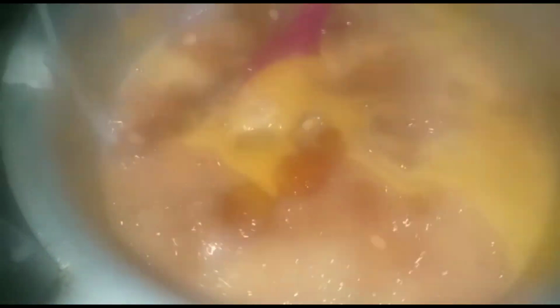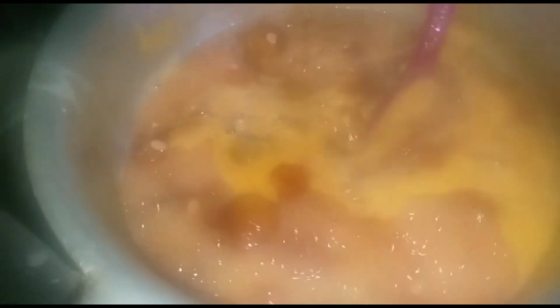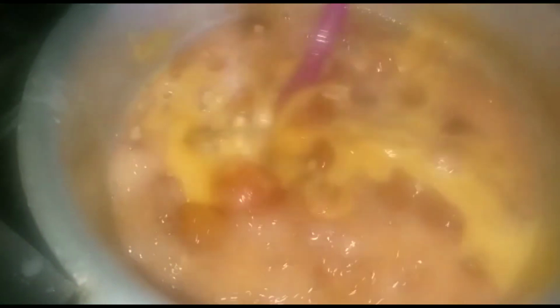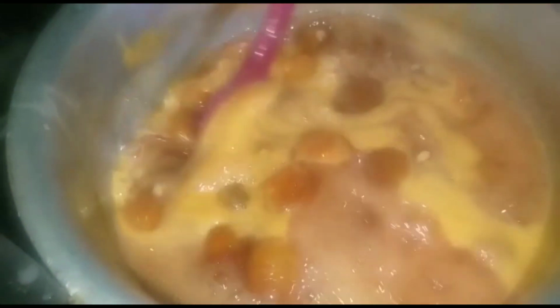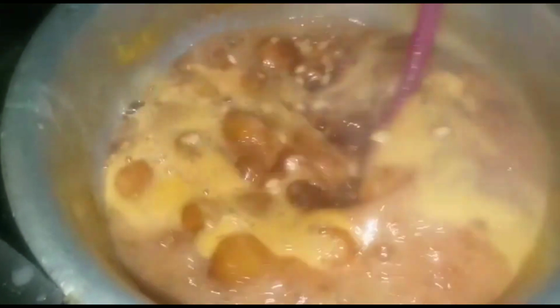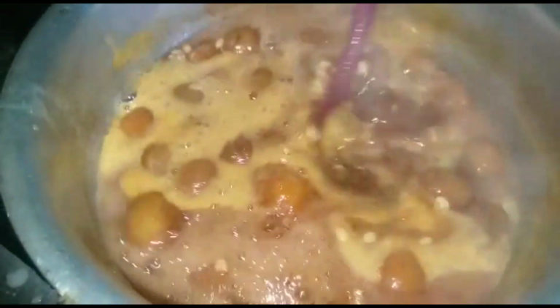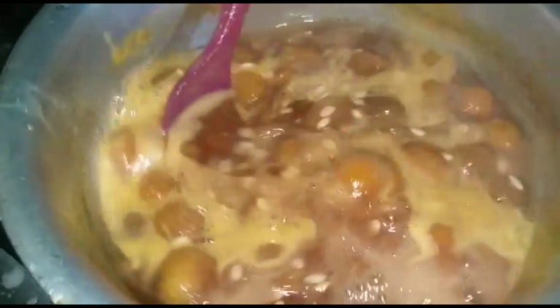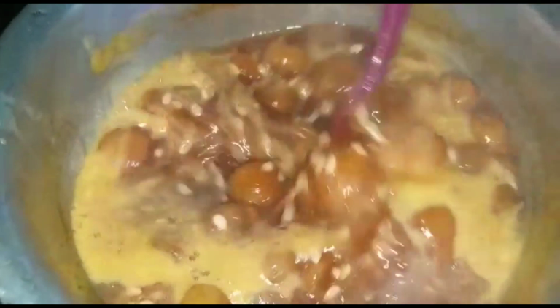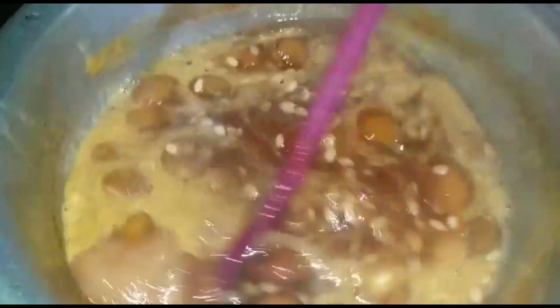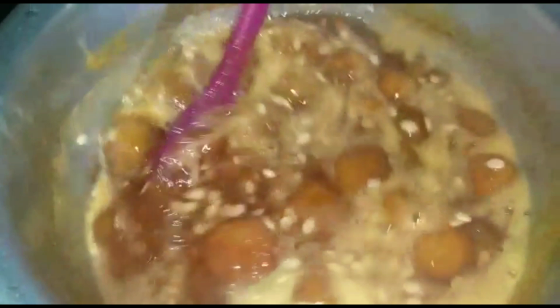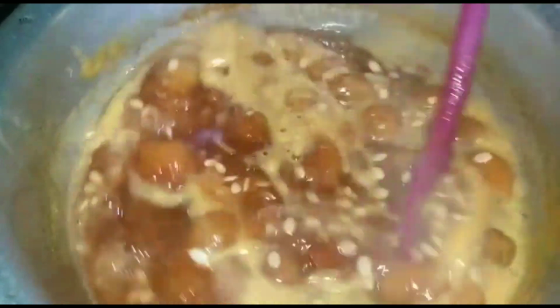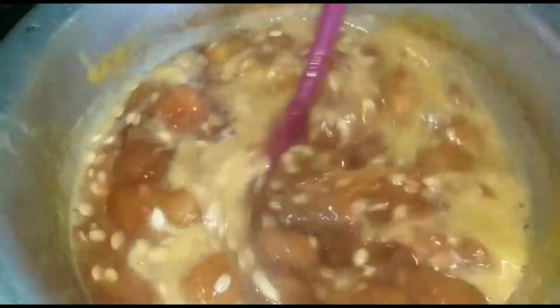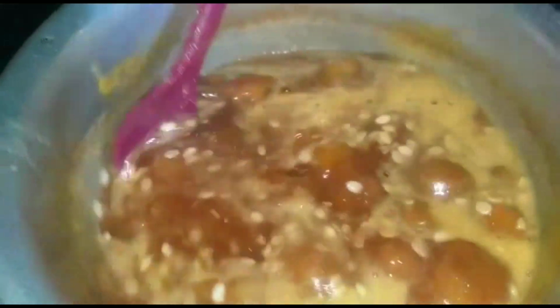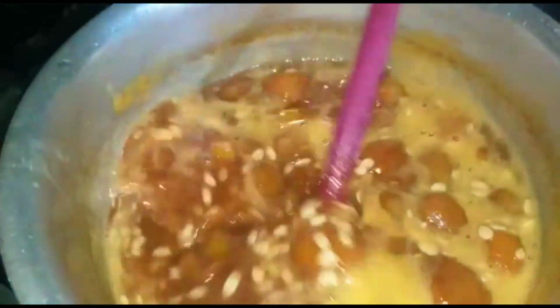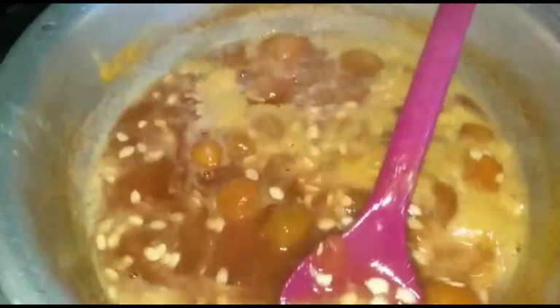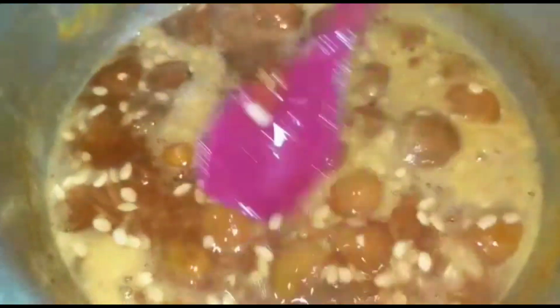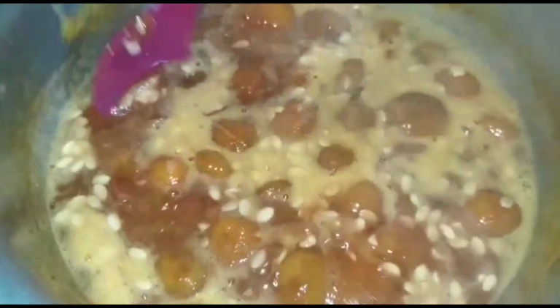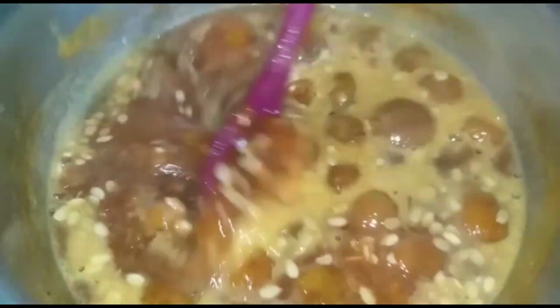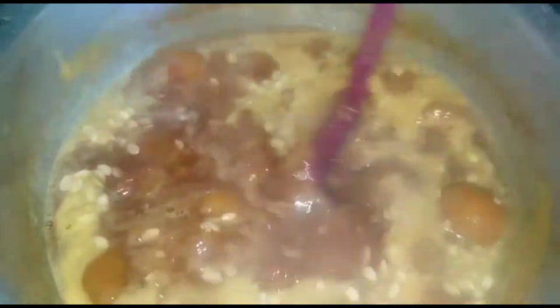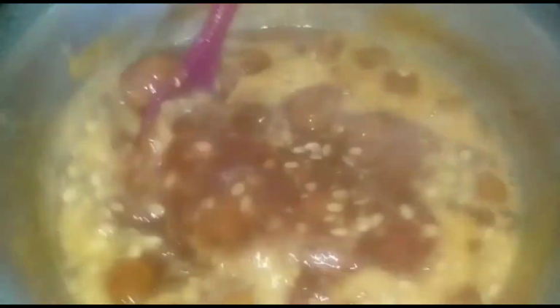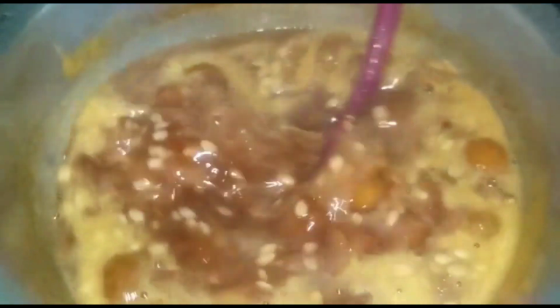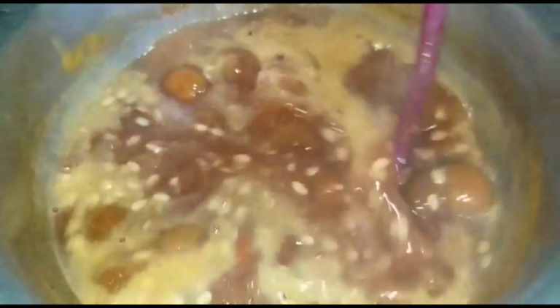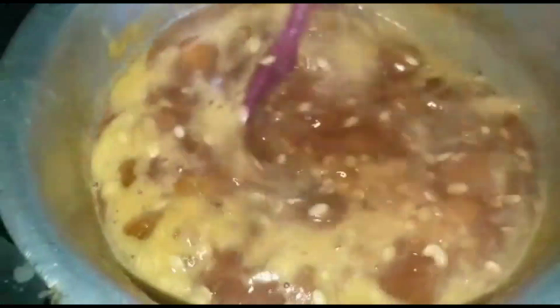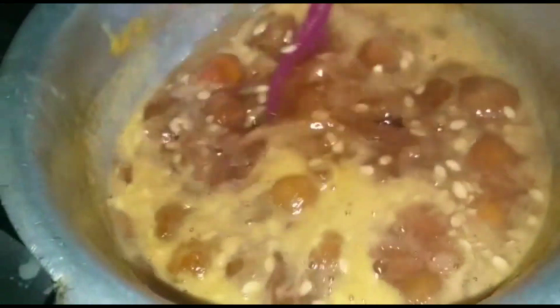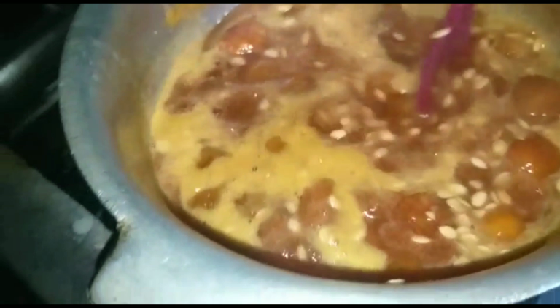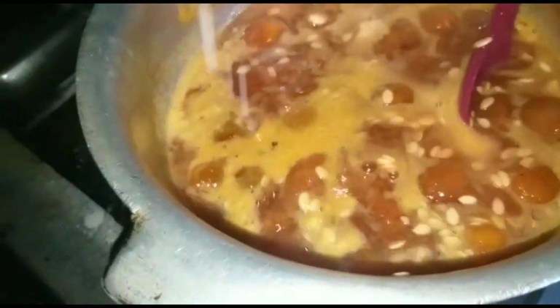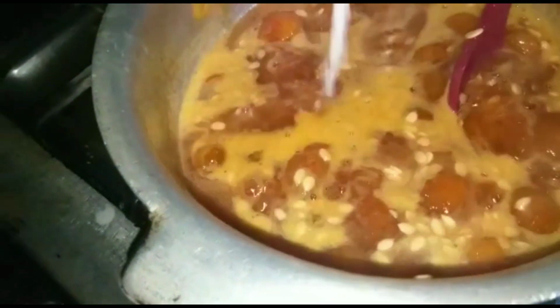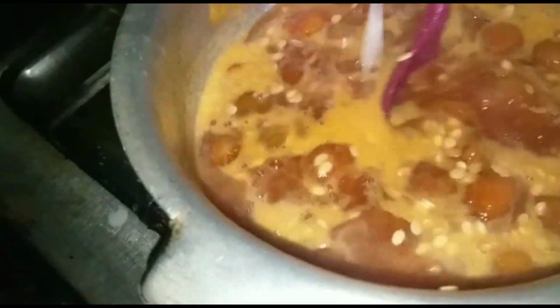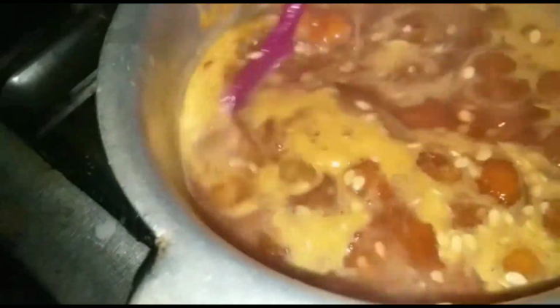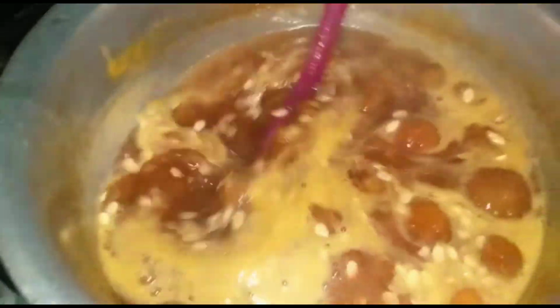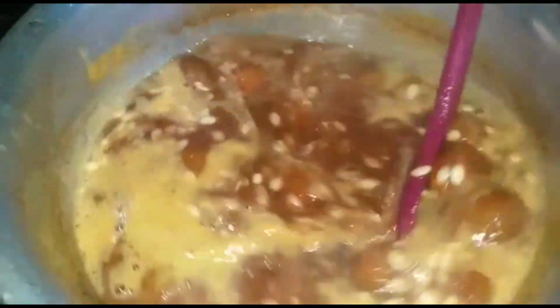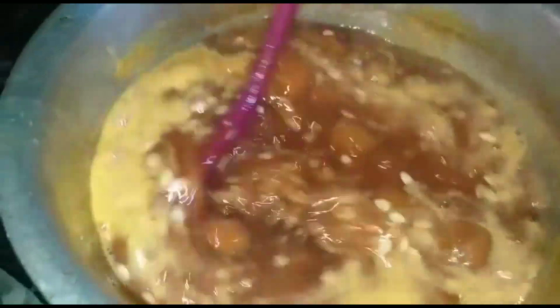We'll add the cornflour. So that's what we need.